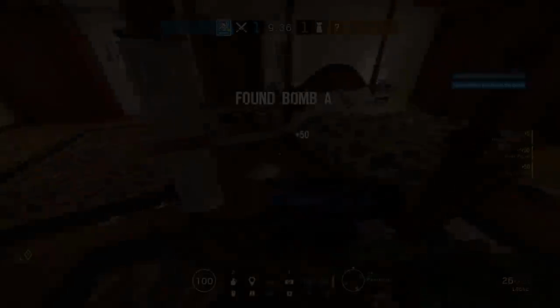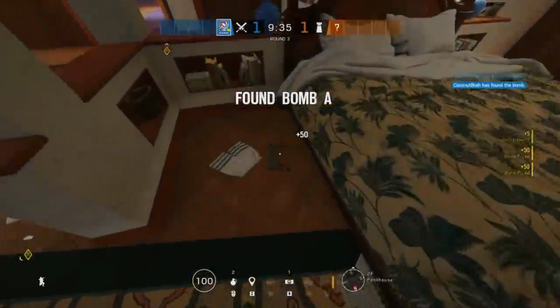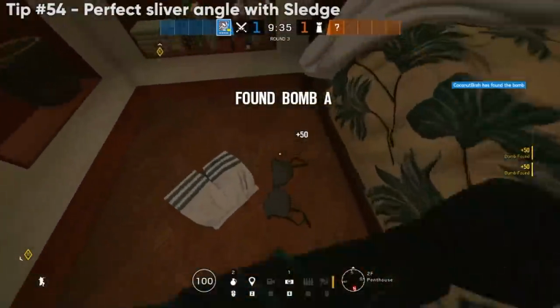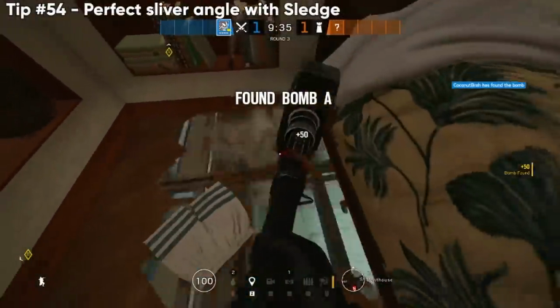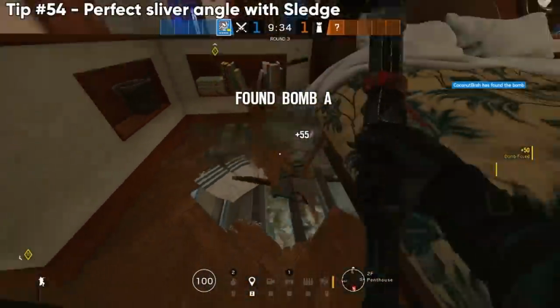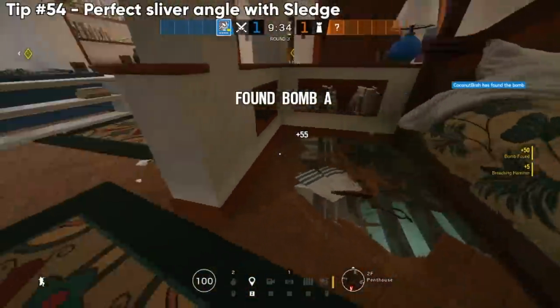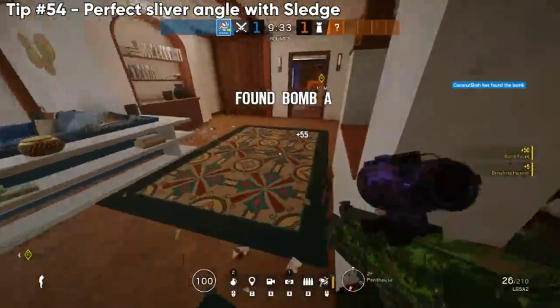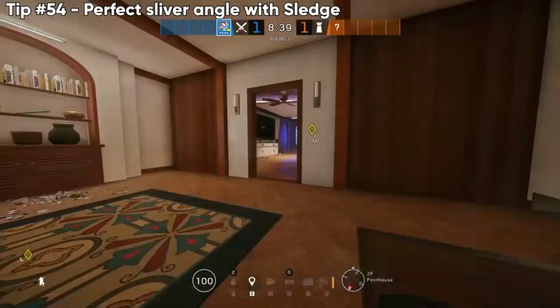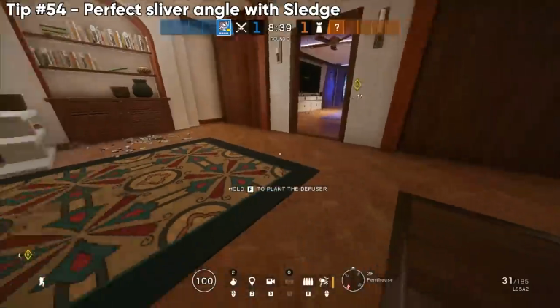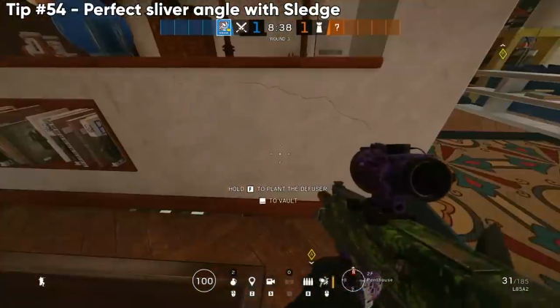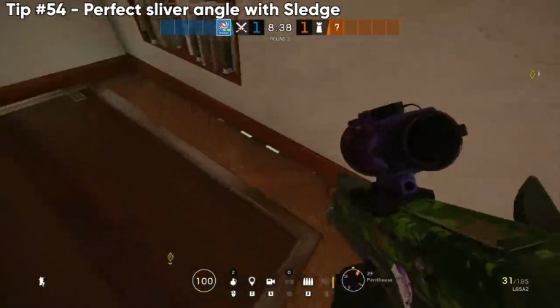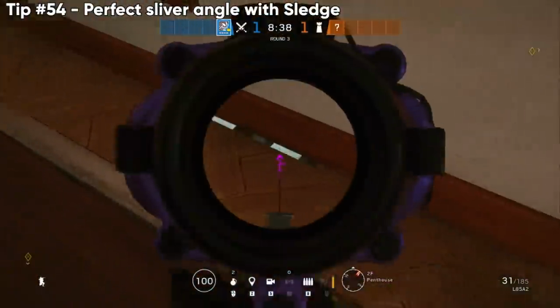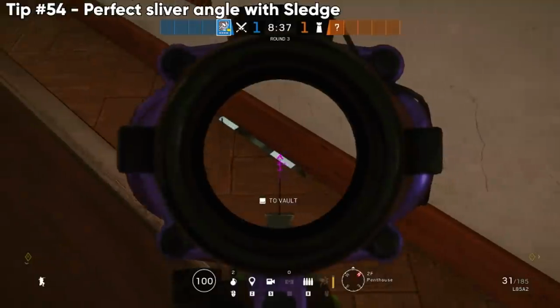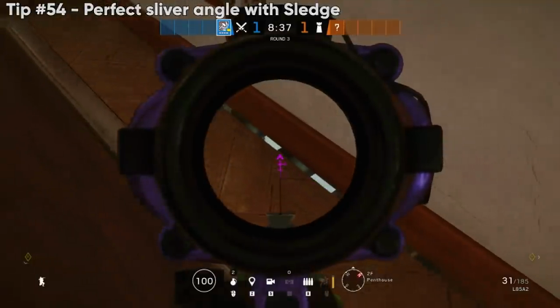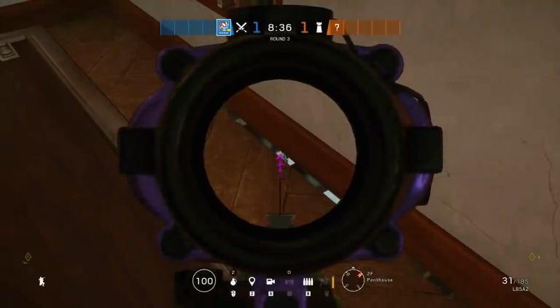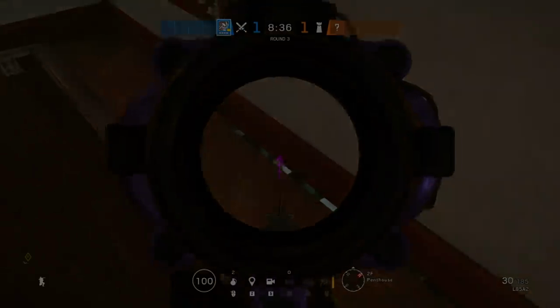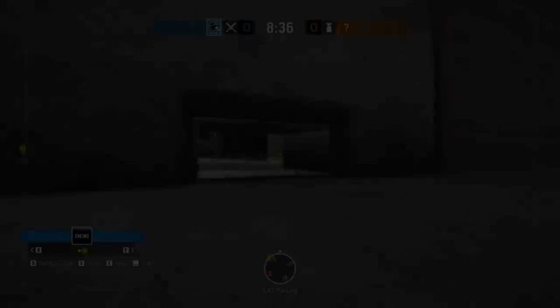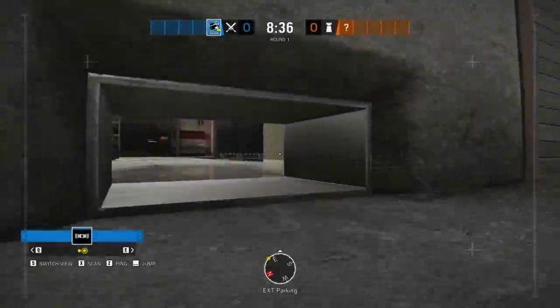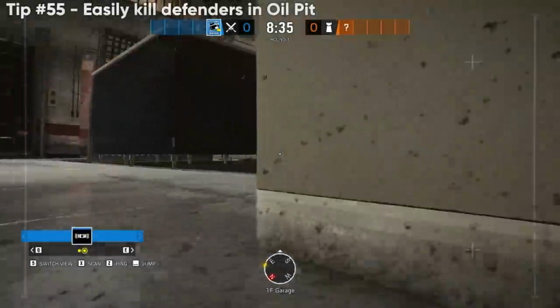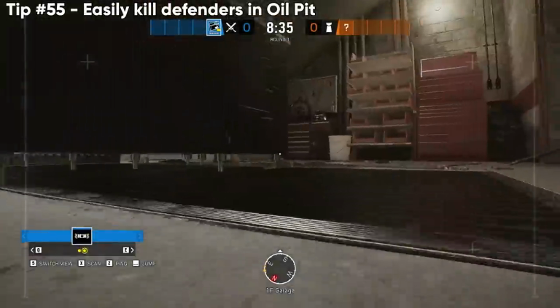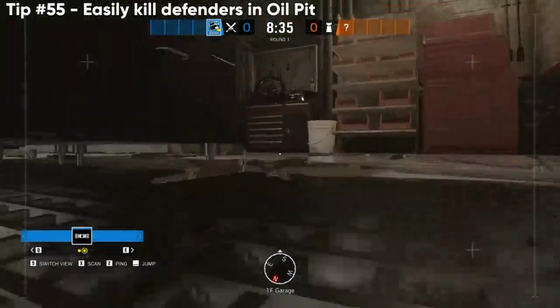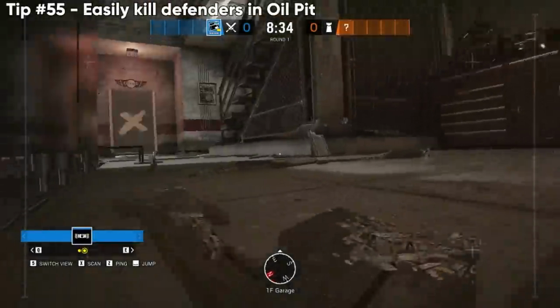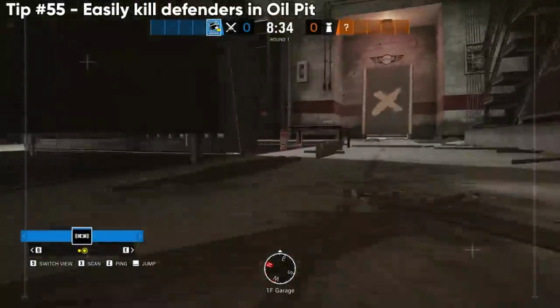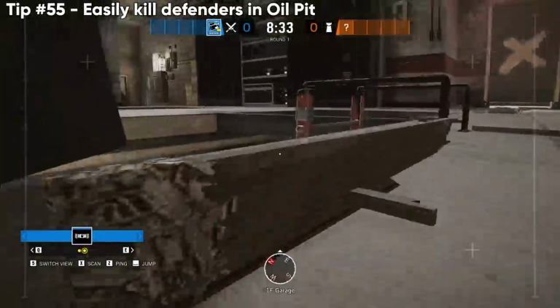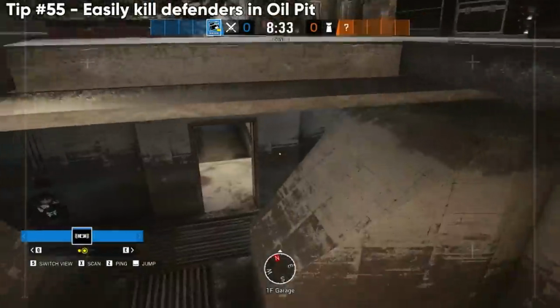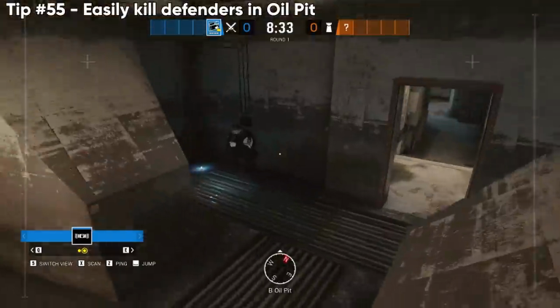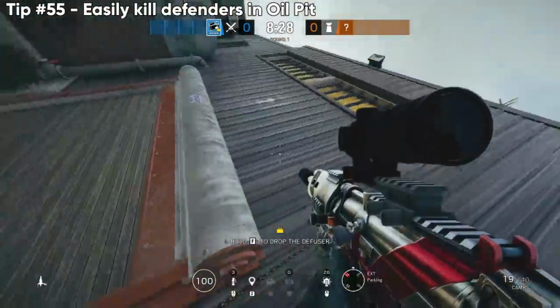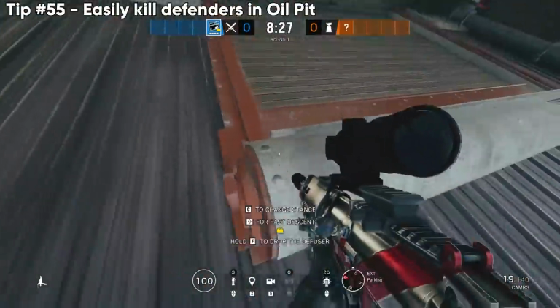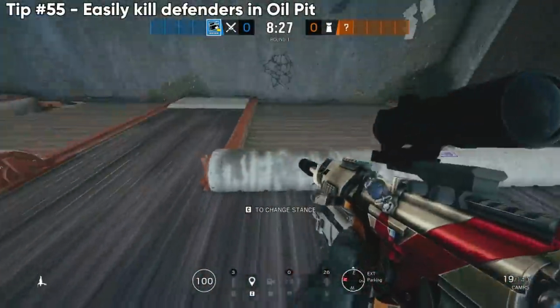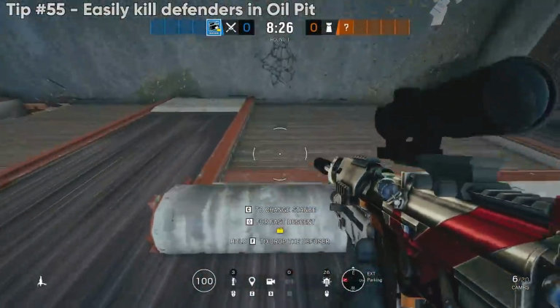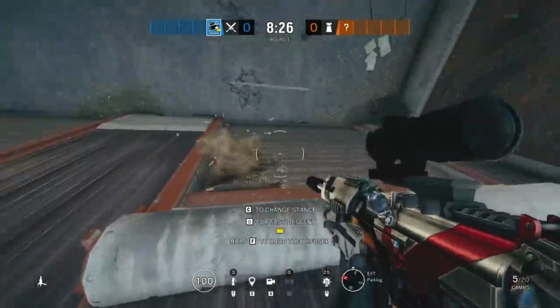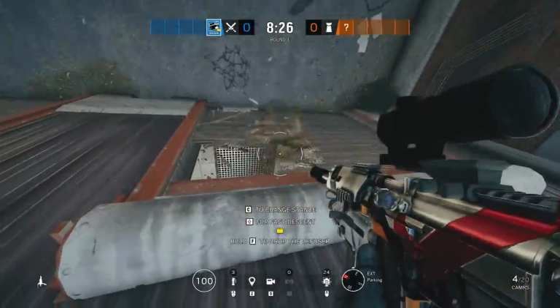A five-second Sledge tip to get a perfect angle down onto people playing in service entrance on Coastline — keep in mind you can get angles through the metal railings really easily, and it's not even hard to see.